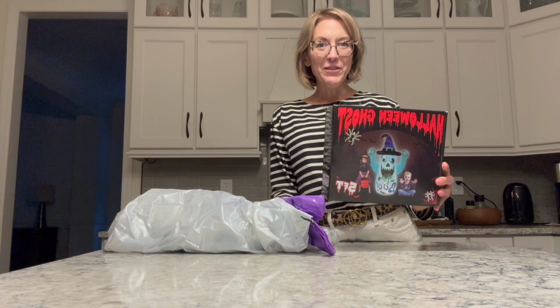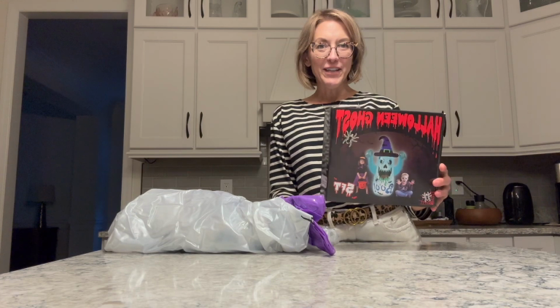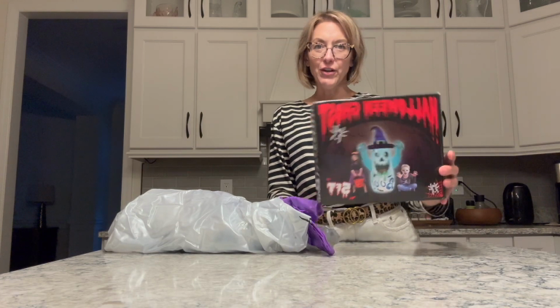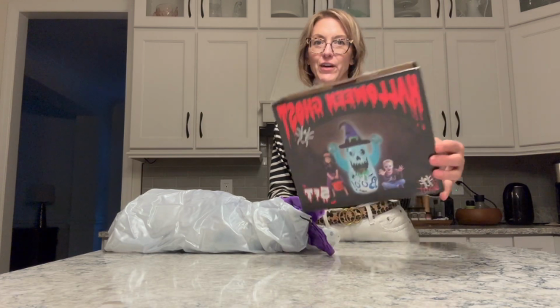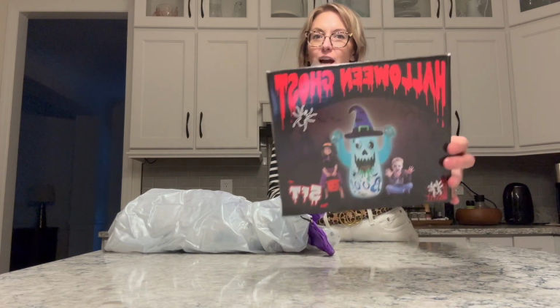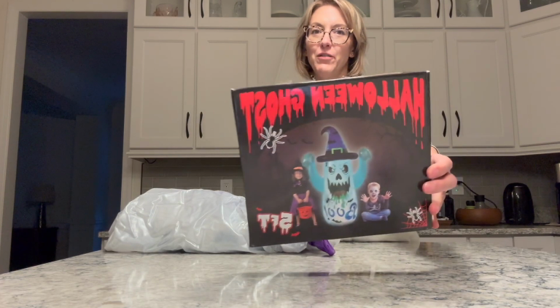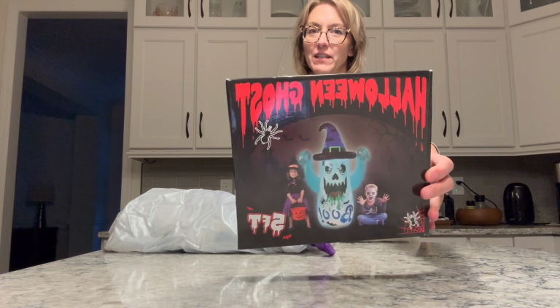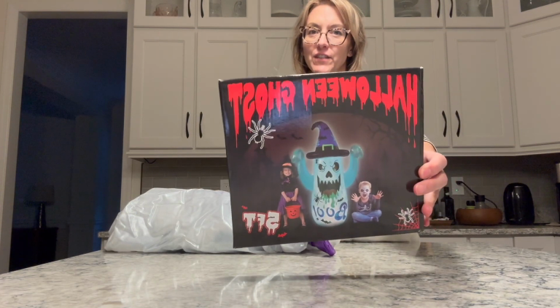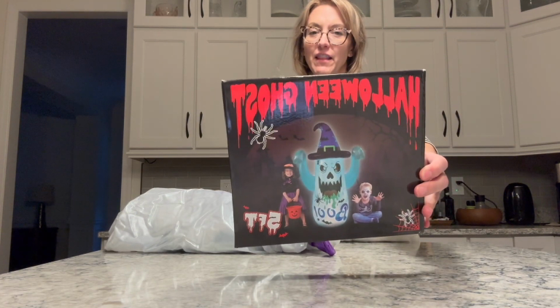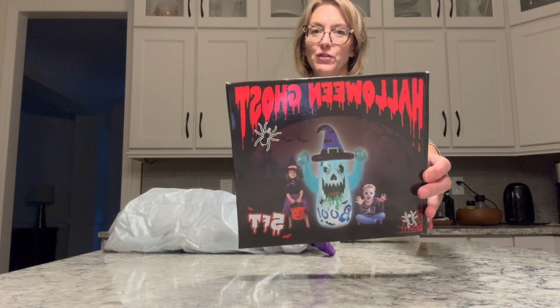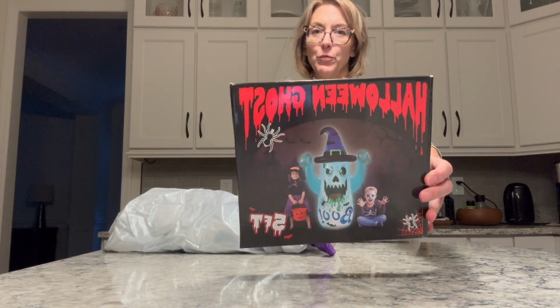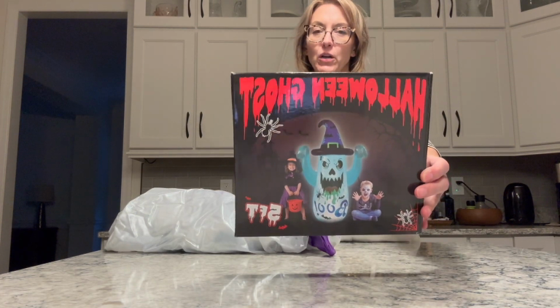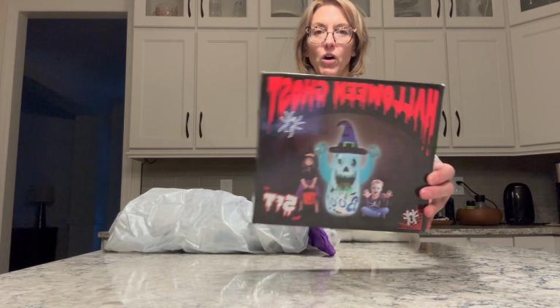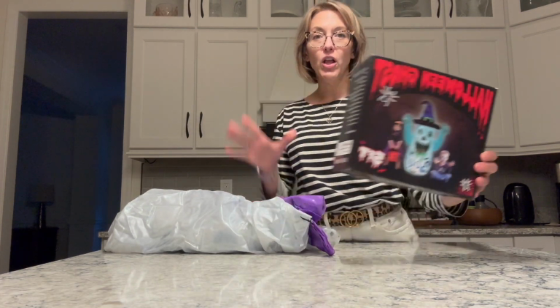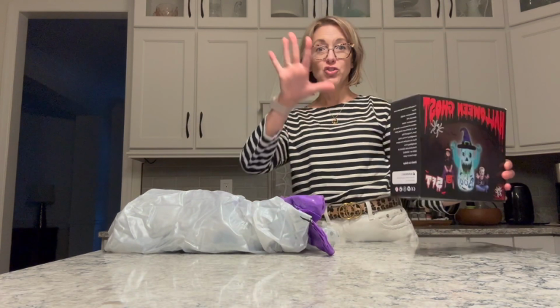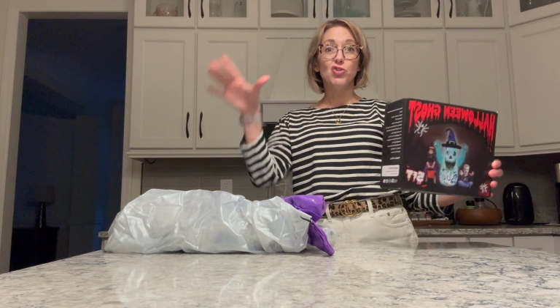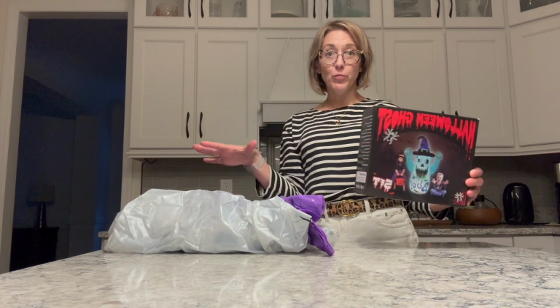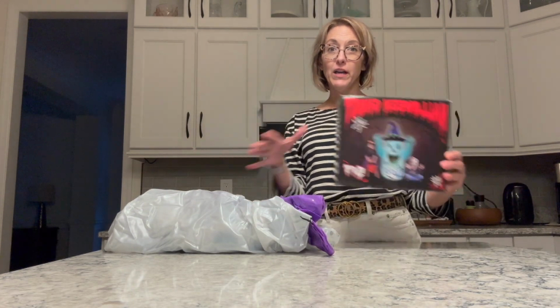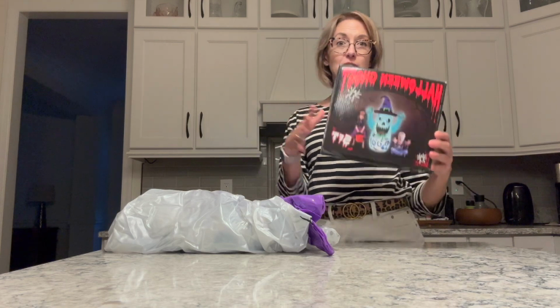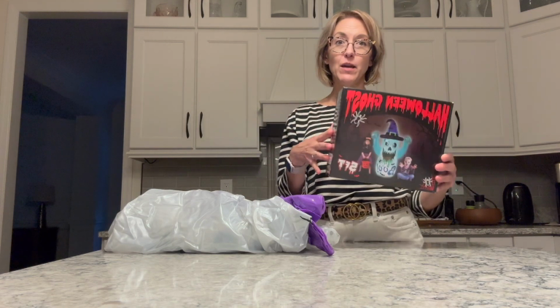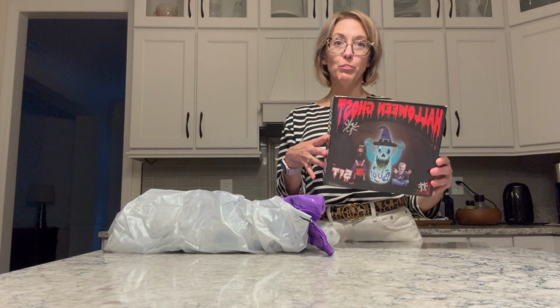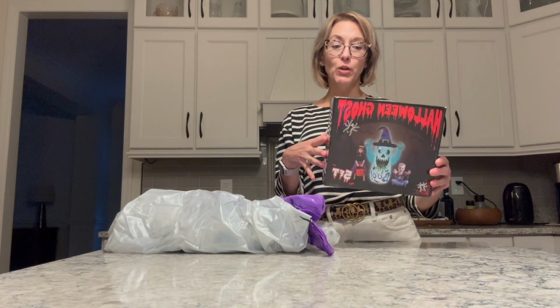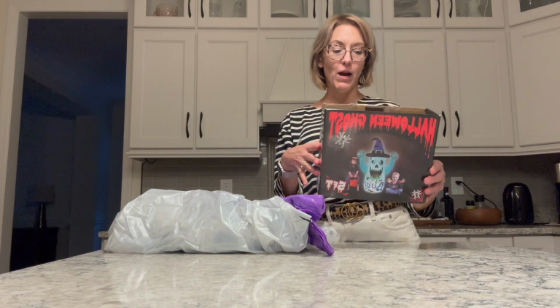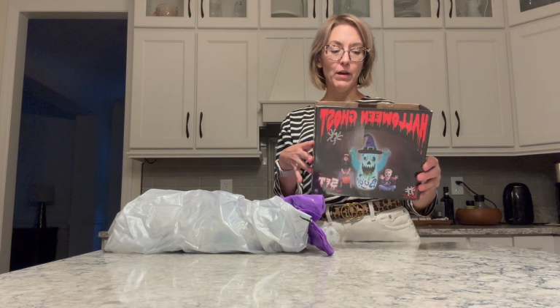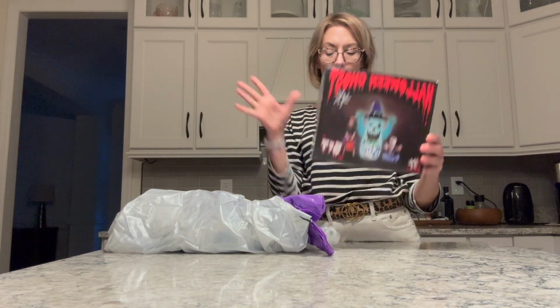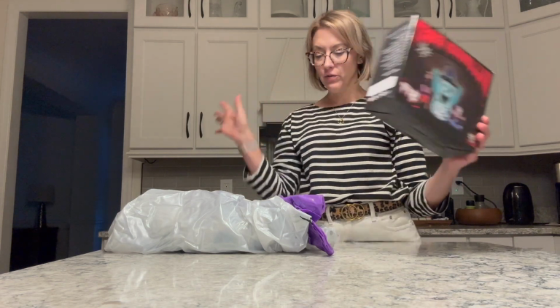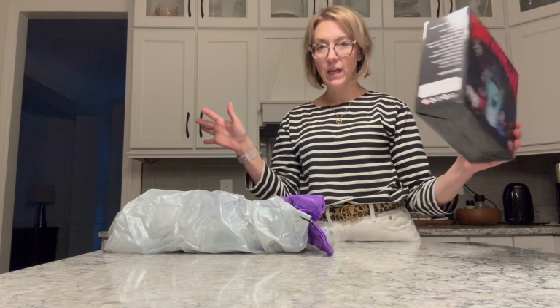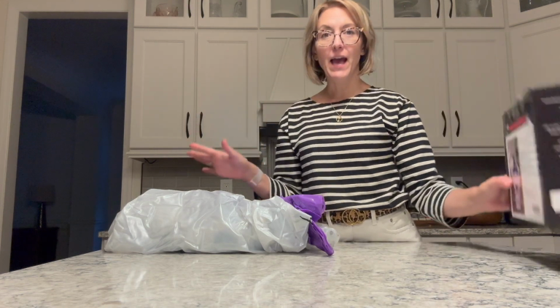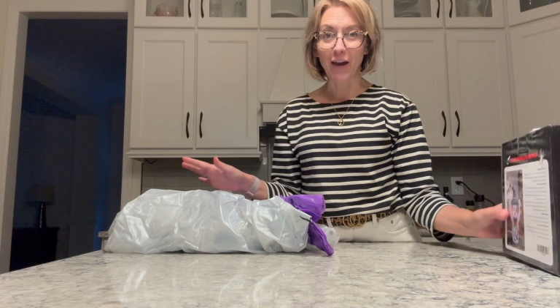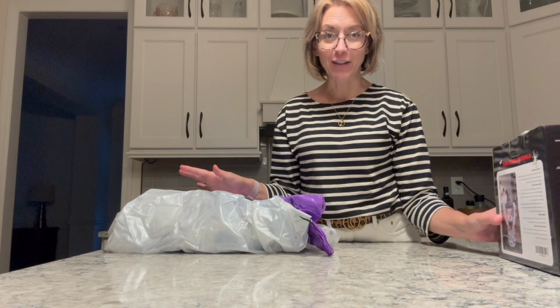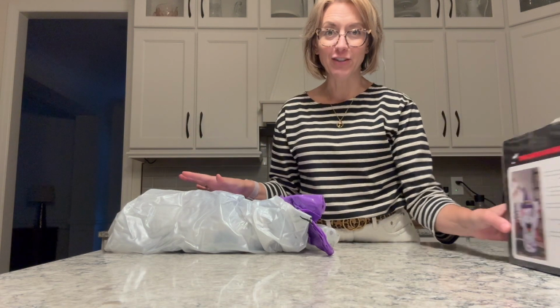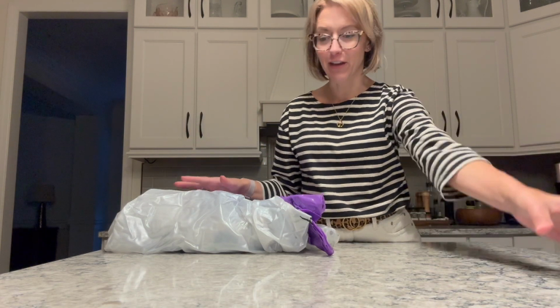Everybody, it's Jennifer. I was gifted this super cool, super easy blow-up ghost. Can't wait to show you.